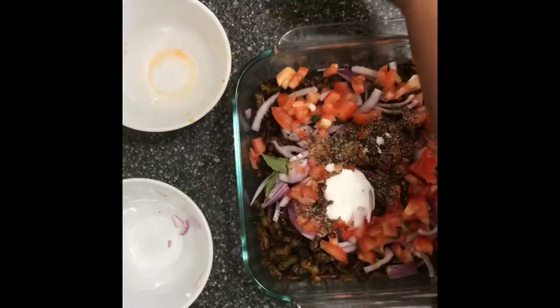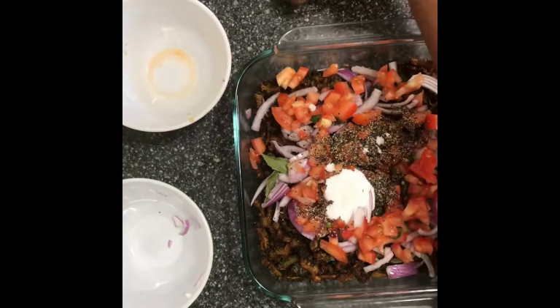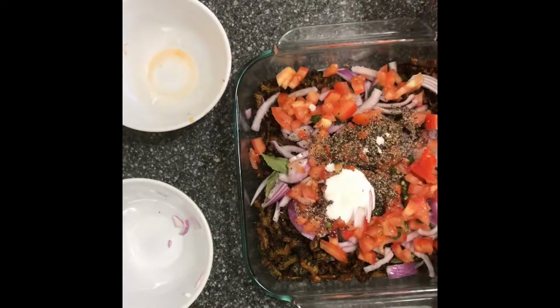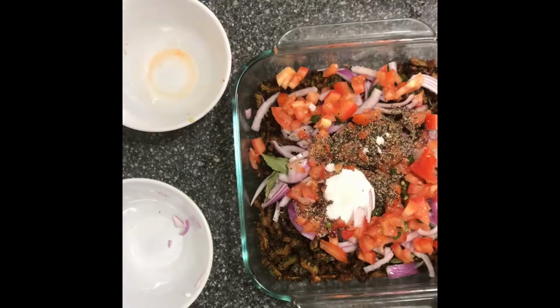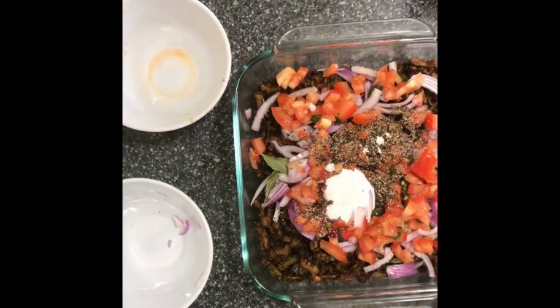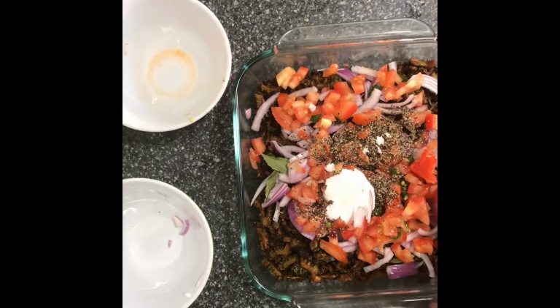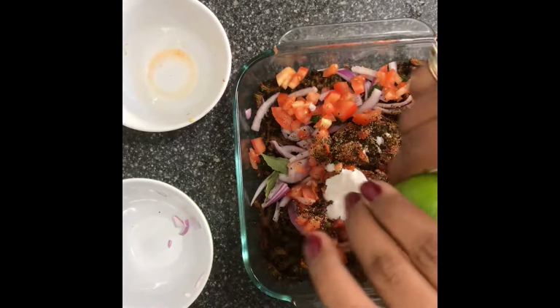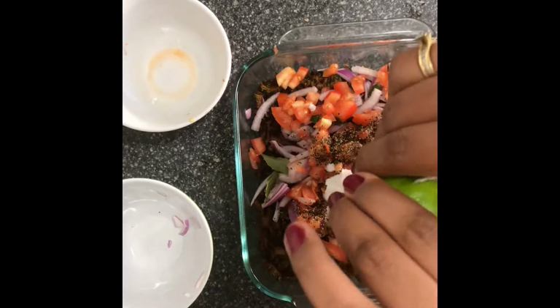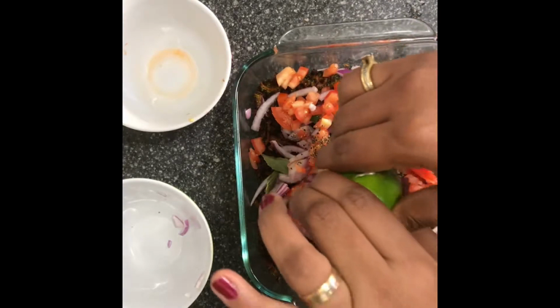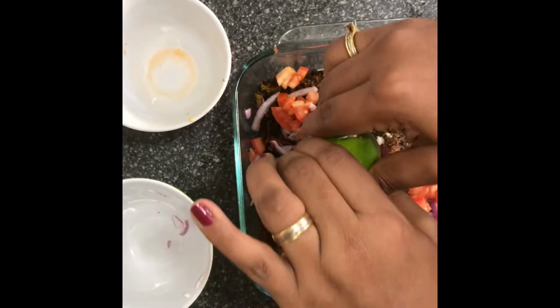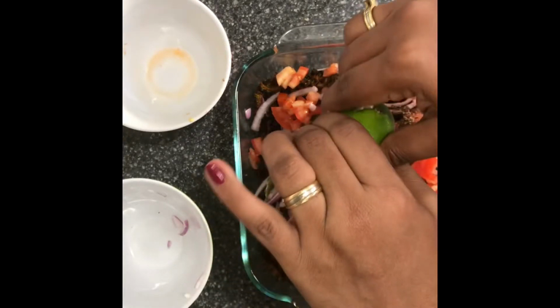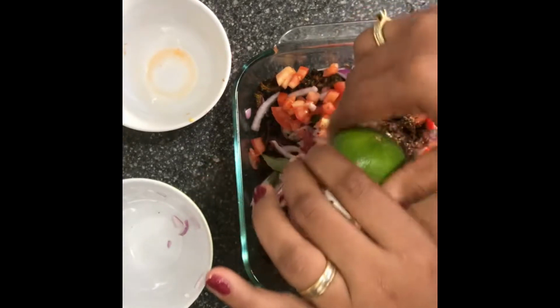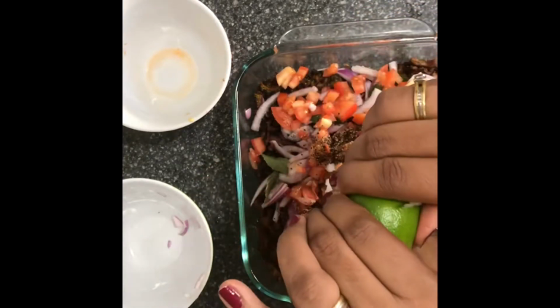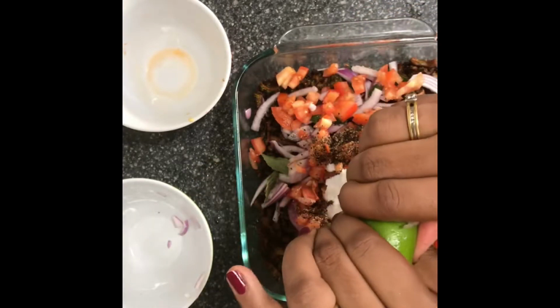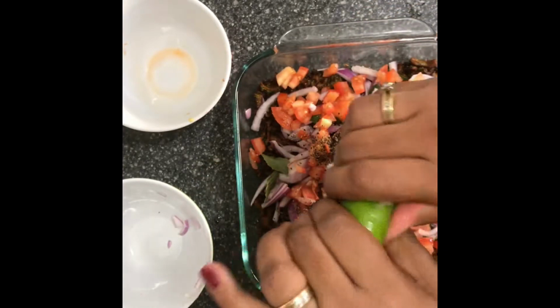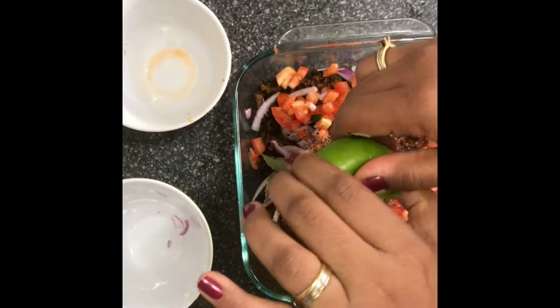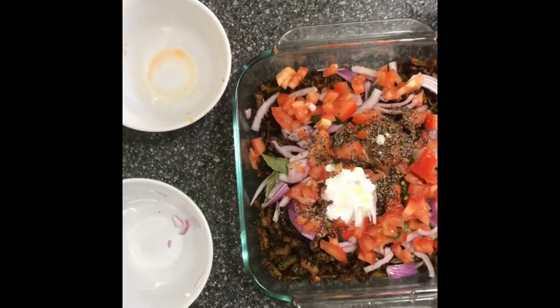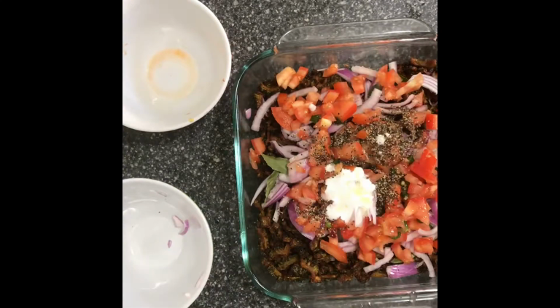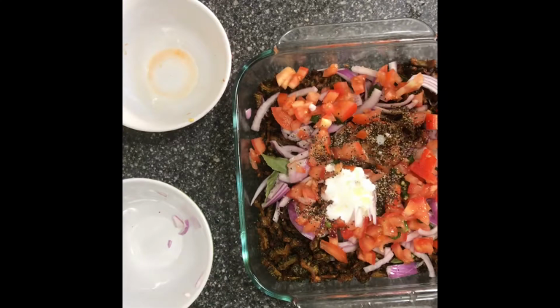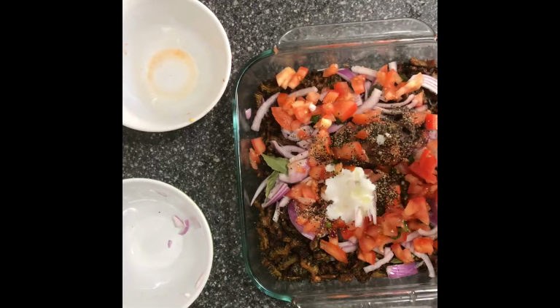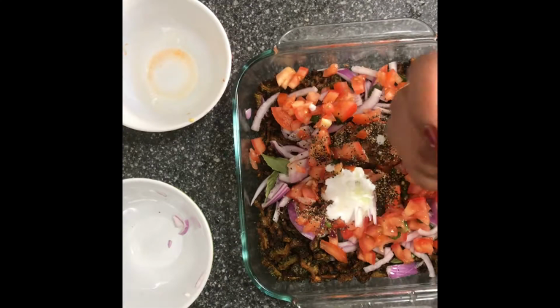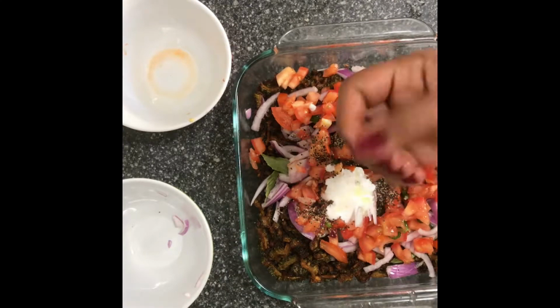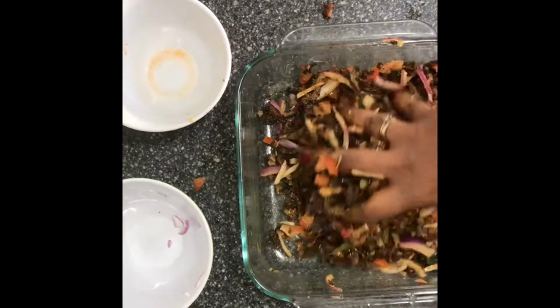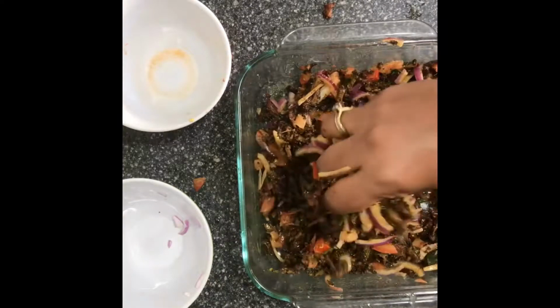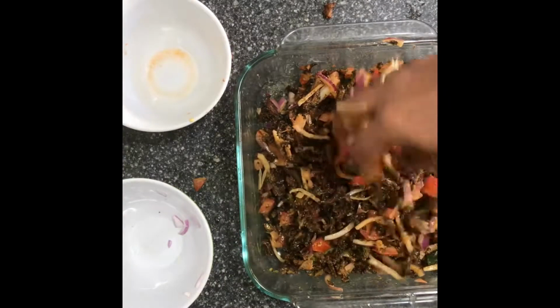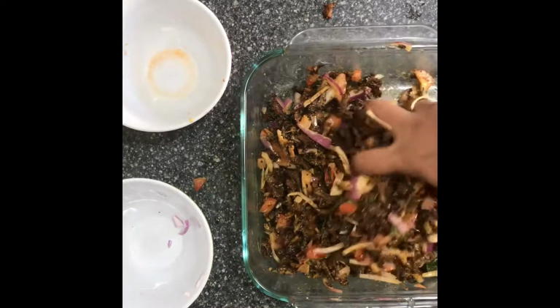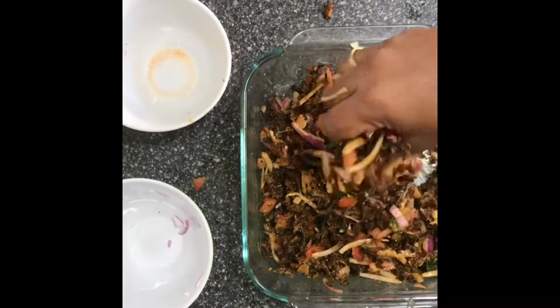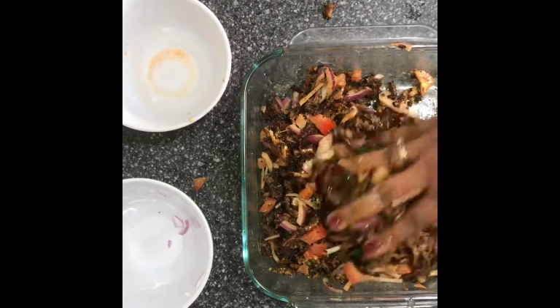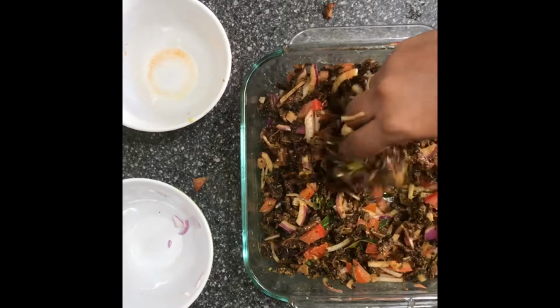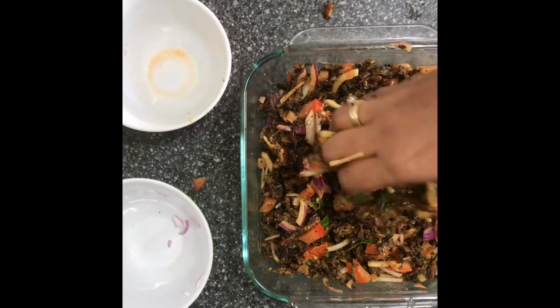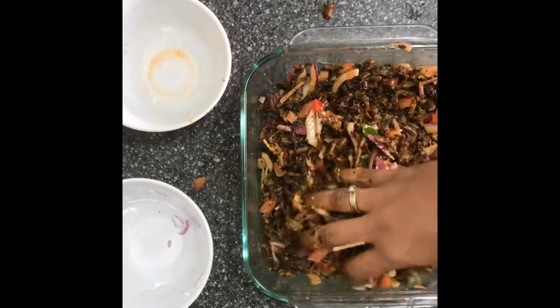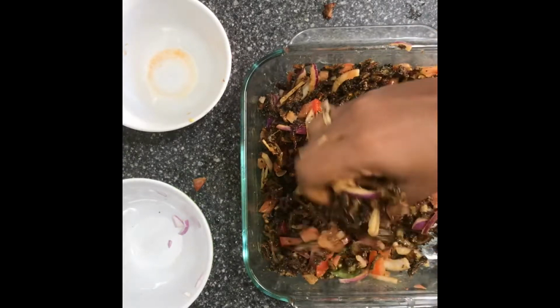Now we squeeze half a lemon. Now we mix it in our hands. Let's mix it in — it's very good.